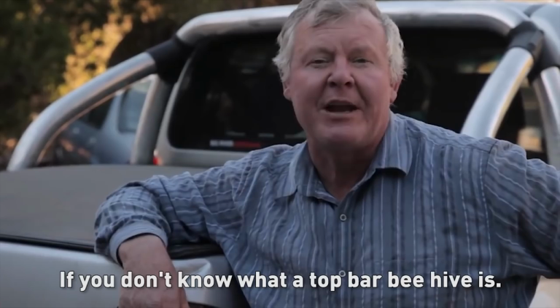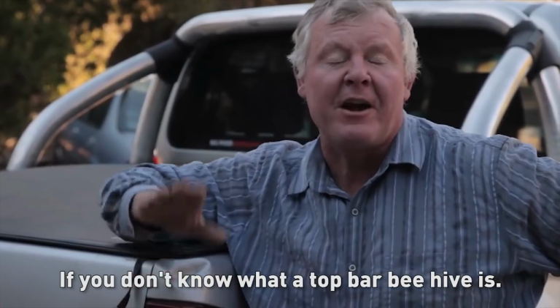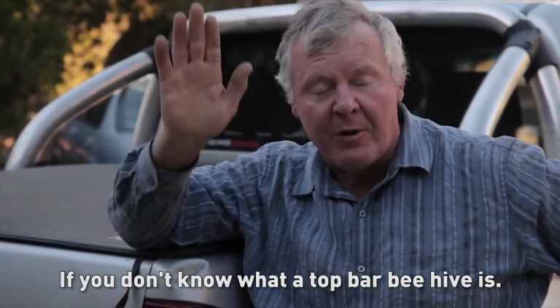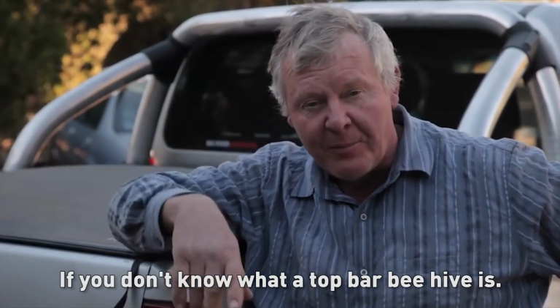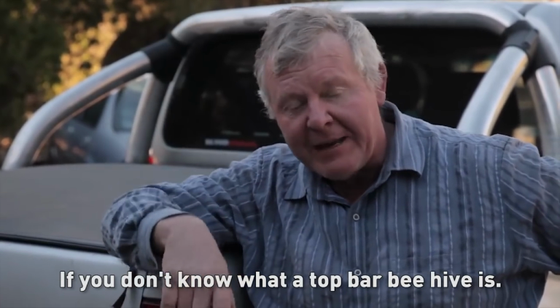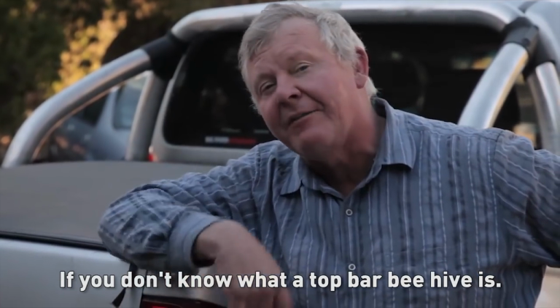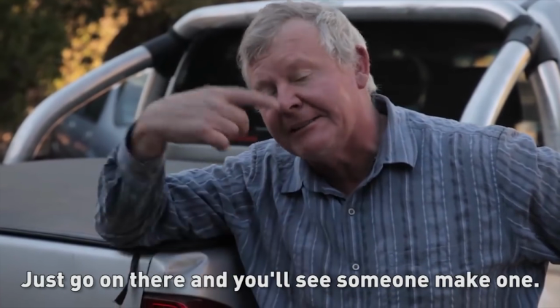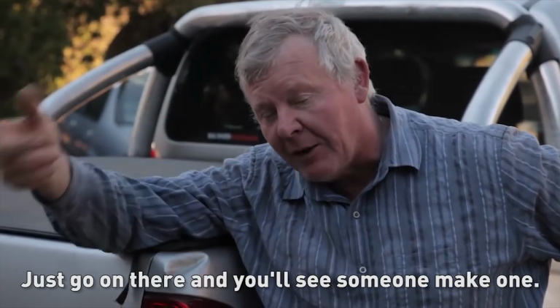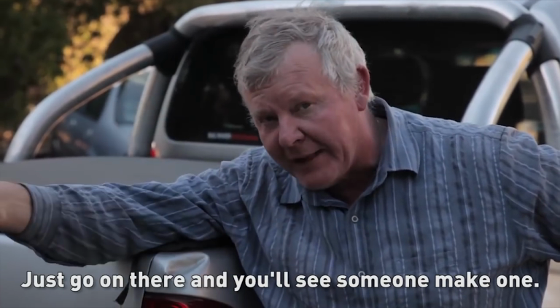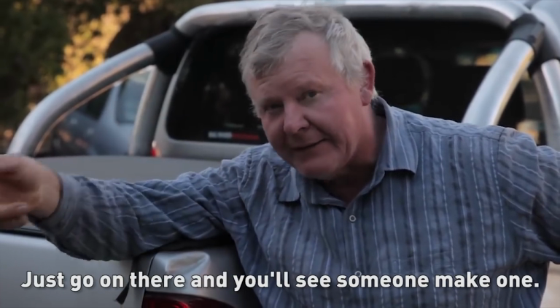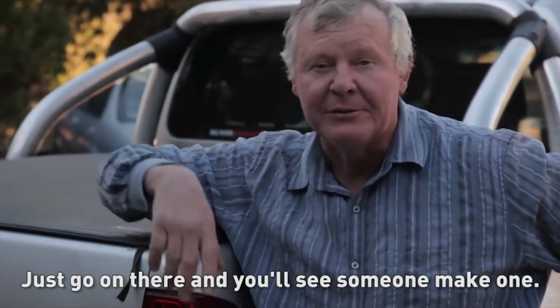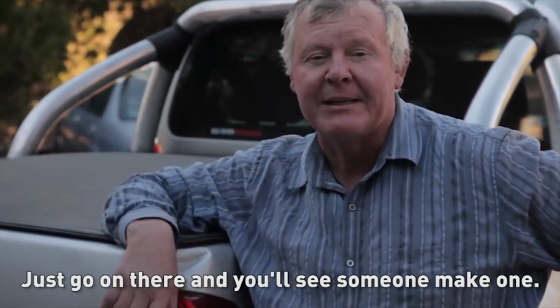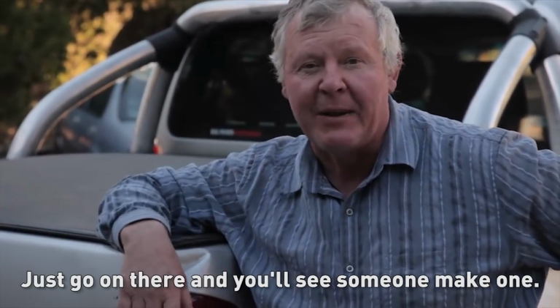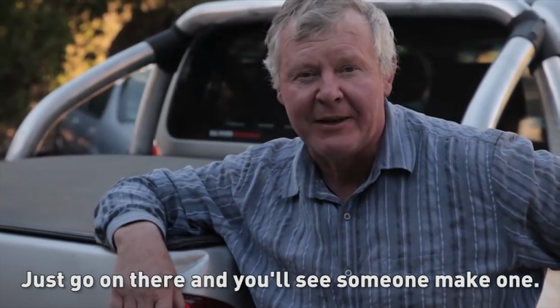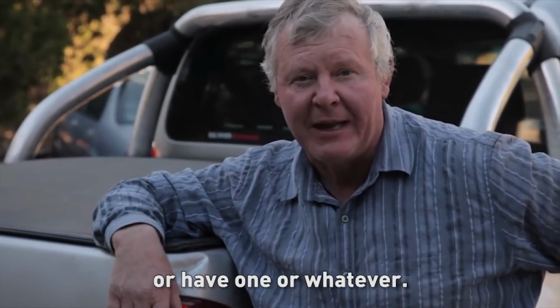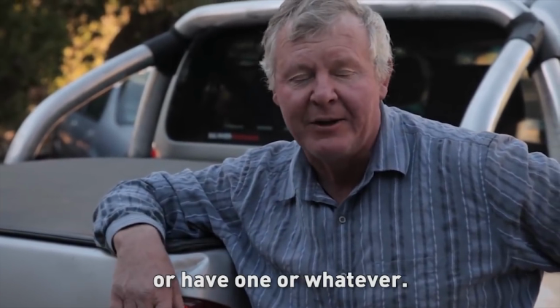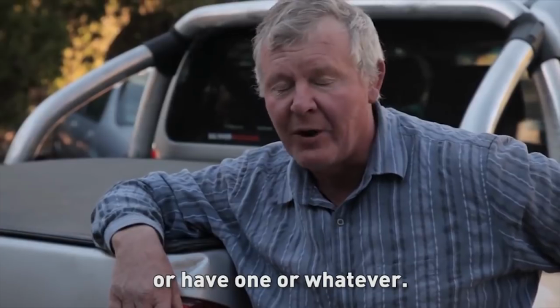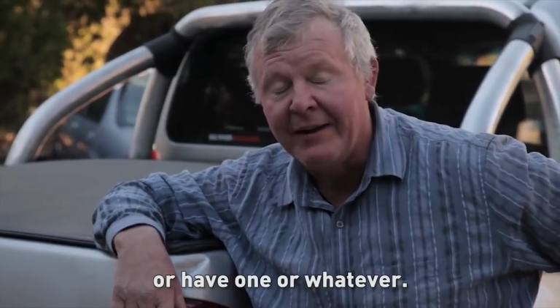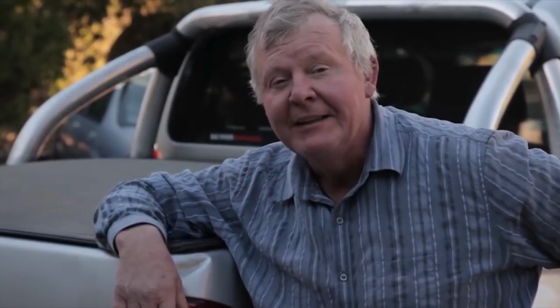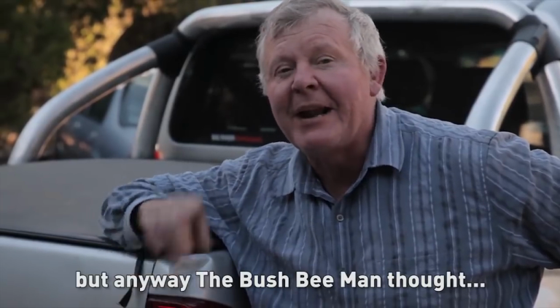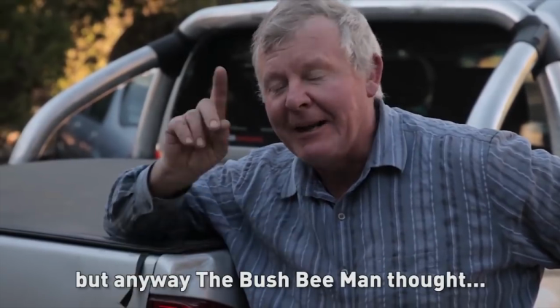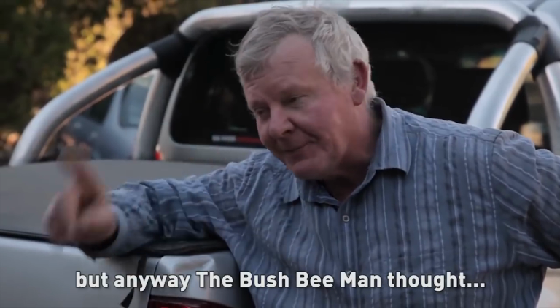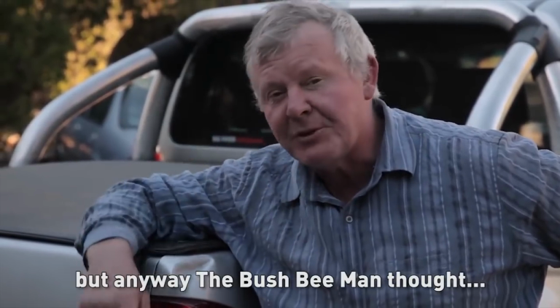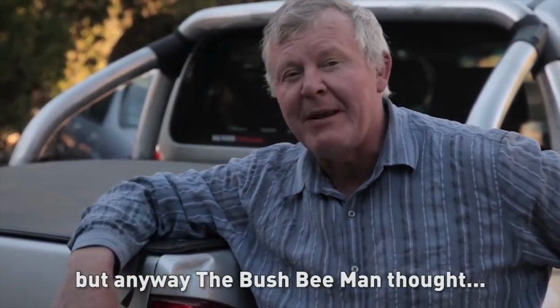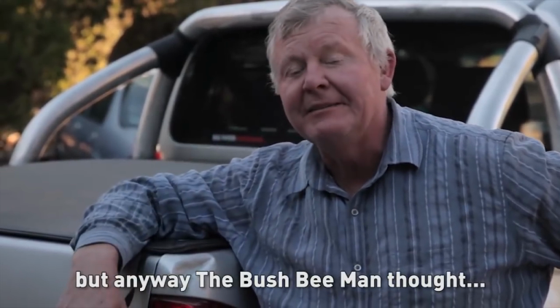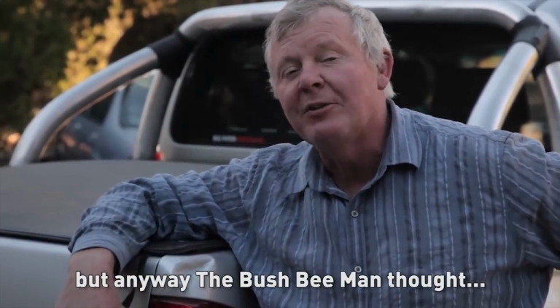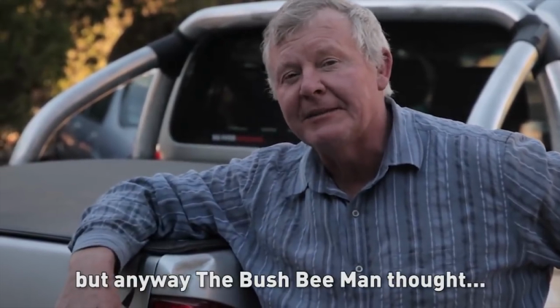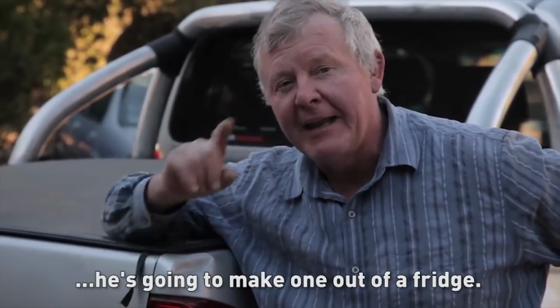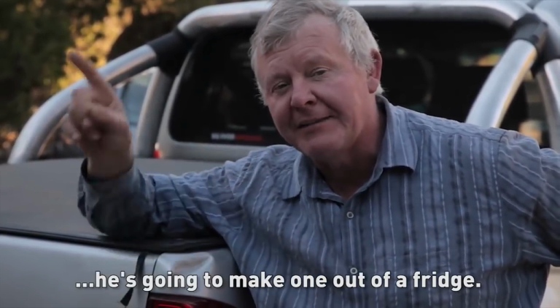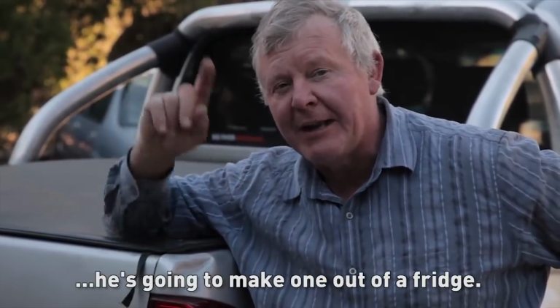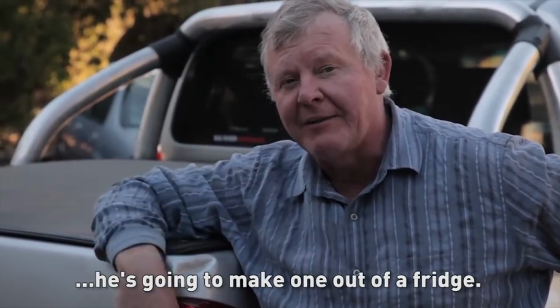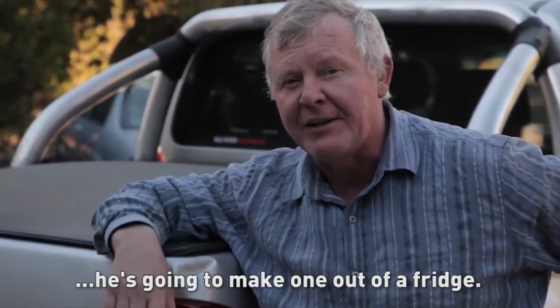If you don't know what a top bar beehive is, just go on there and you'll see someone make one or have one or whatever. But anyway, the Bush Bee Man thought he's gonna make one out of a fridge.